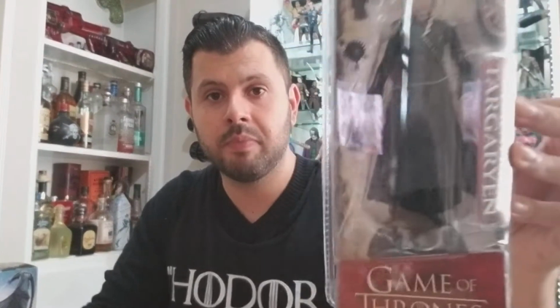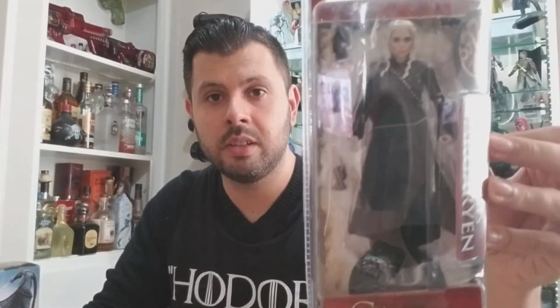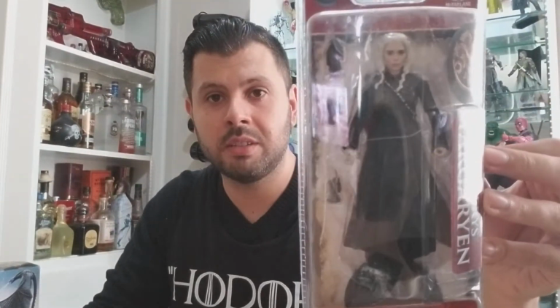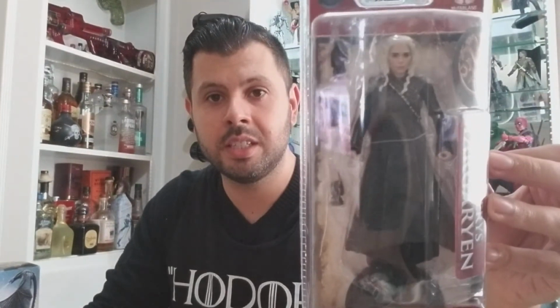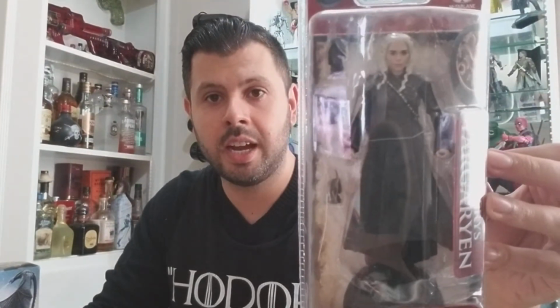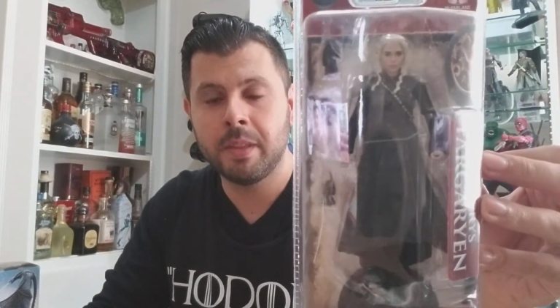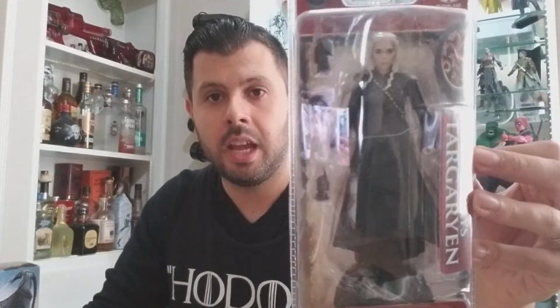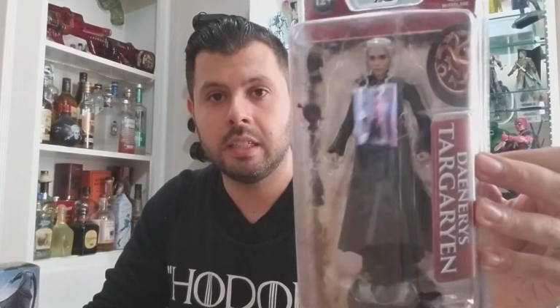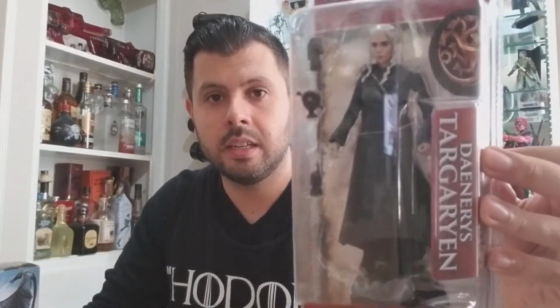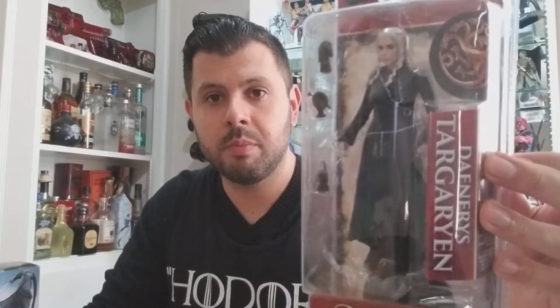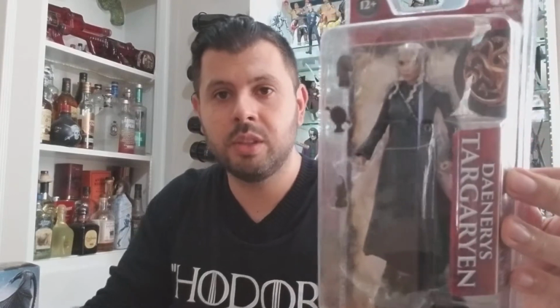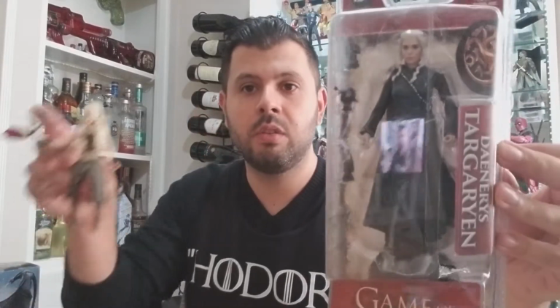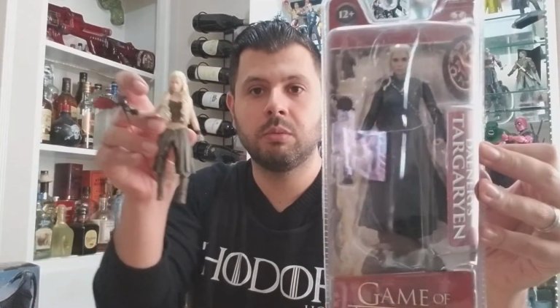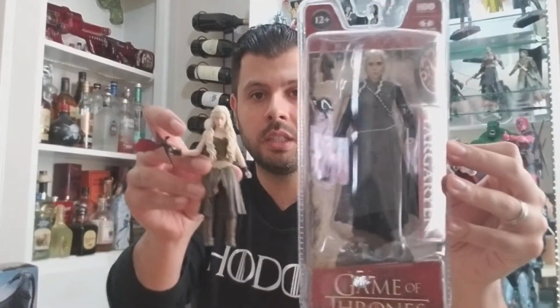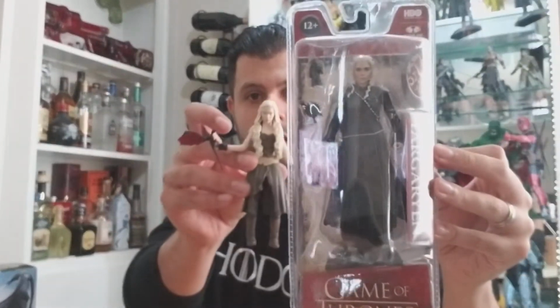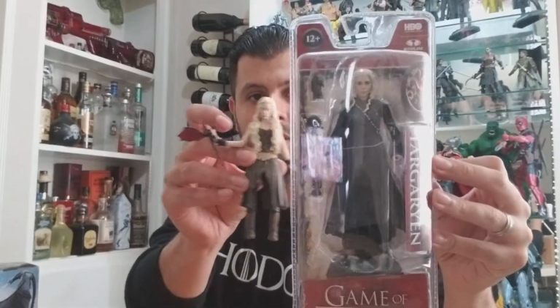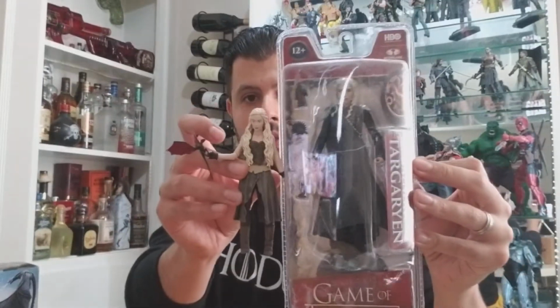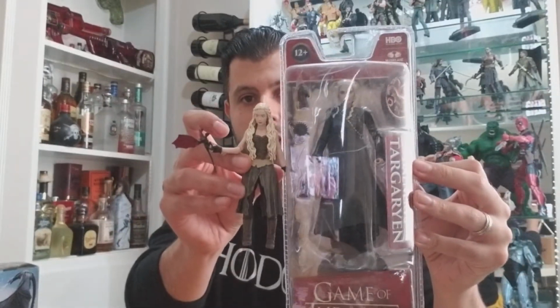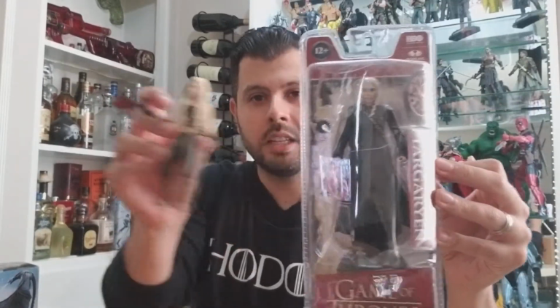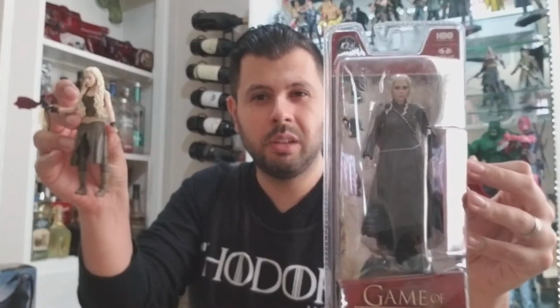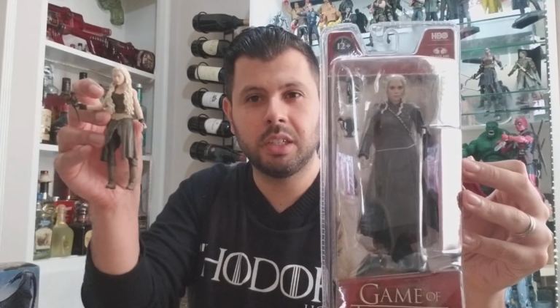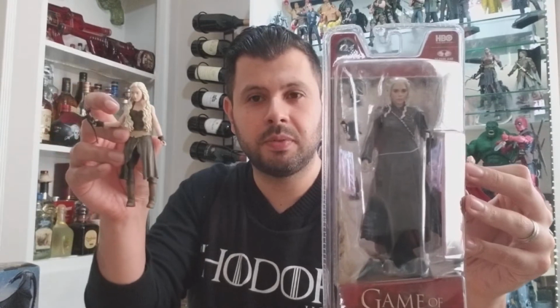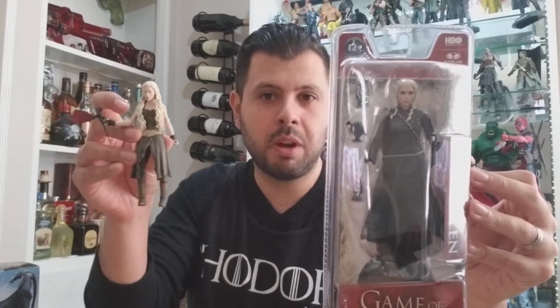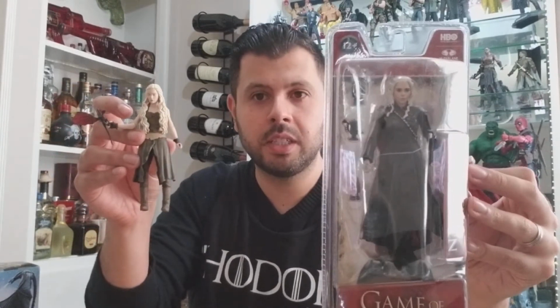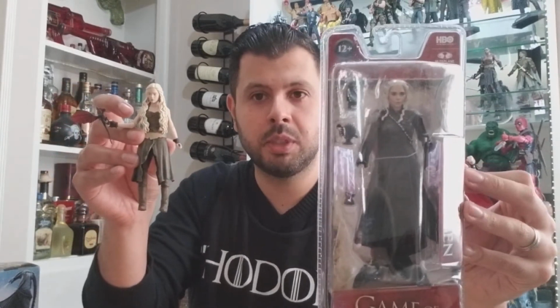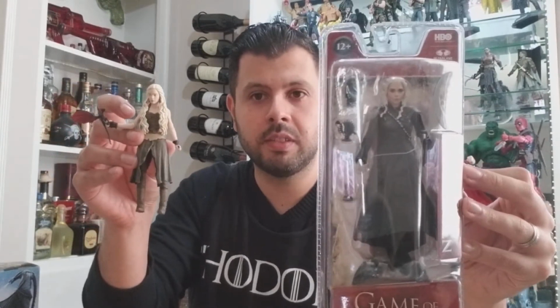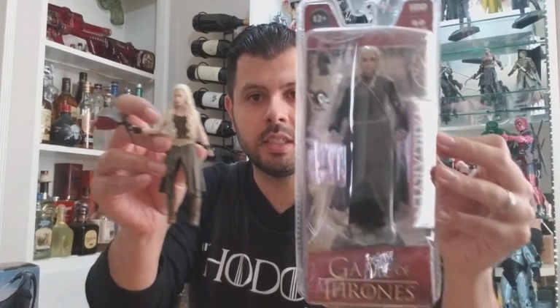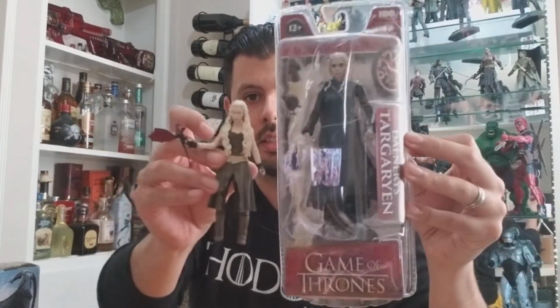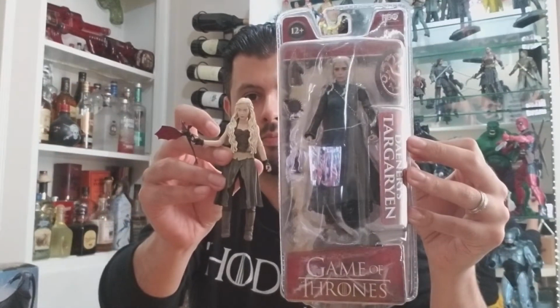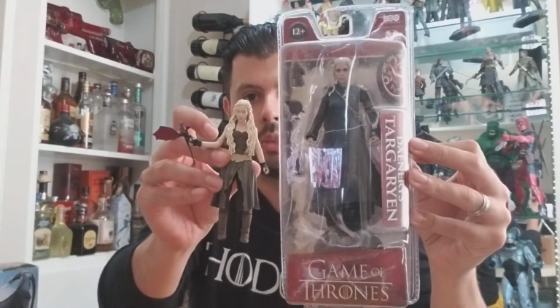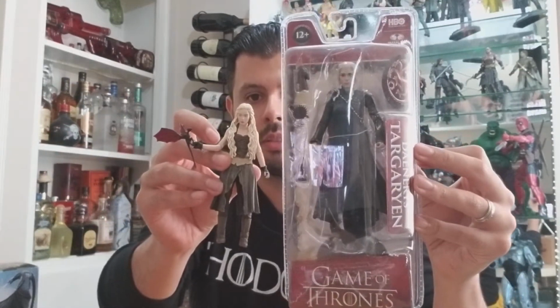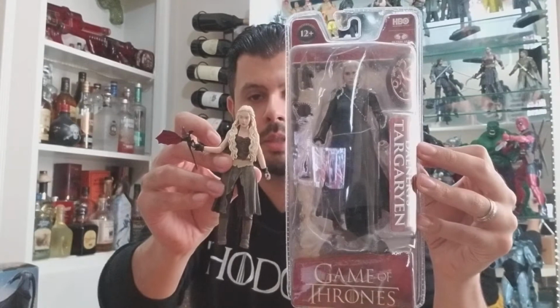These are about six inches high and compared to the Funko version, which looks a lot smaller — it's about a little under five inches, between five and six inches. A little bit smaller.